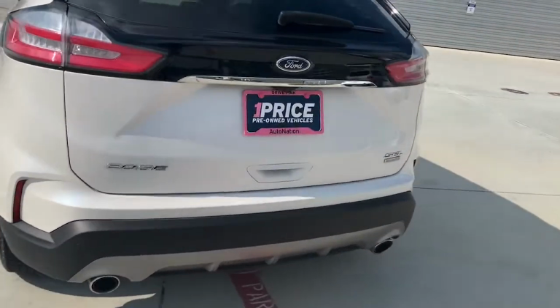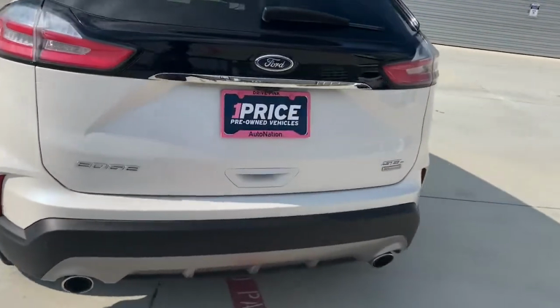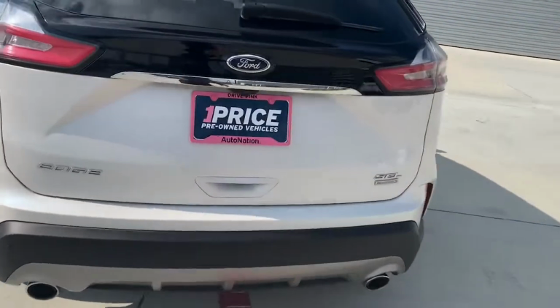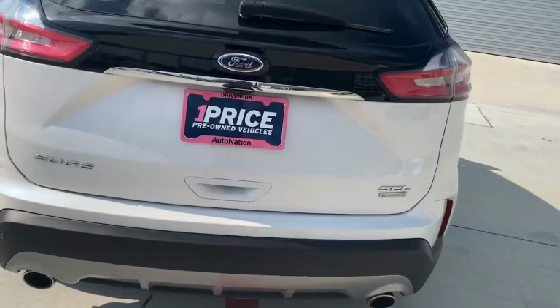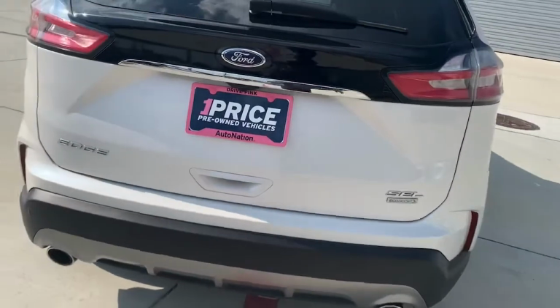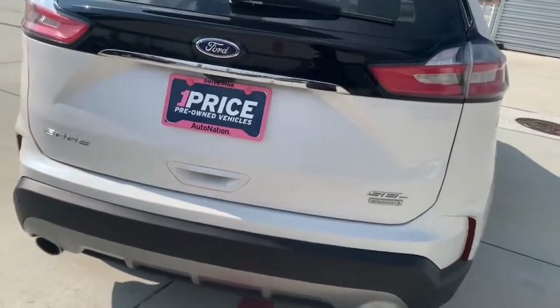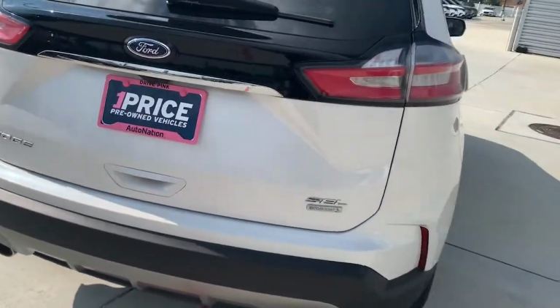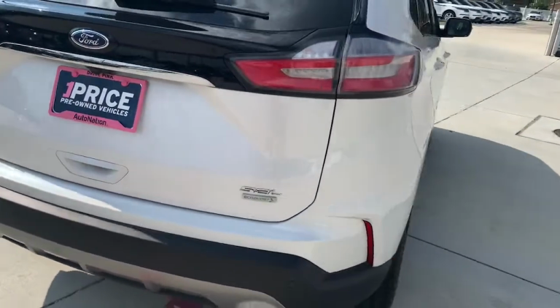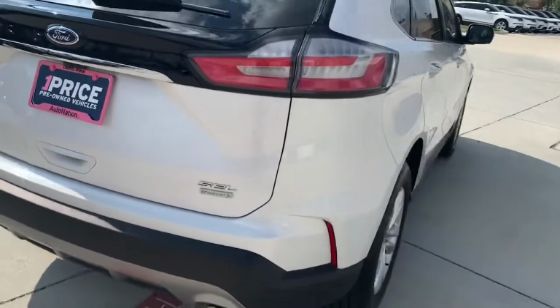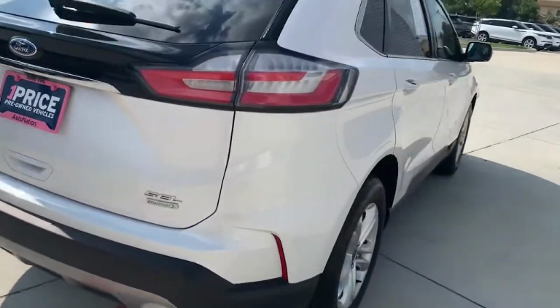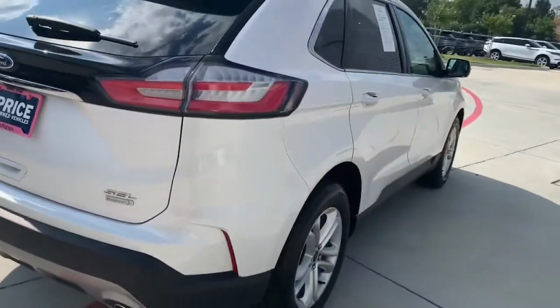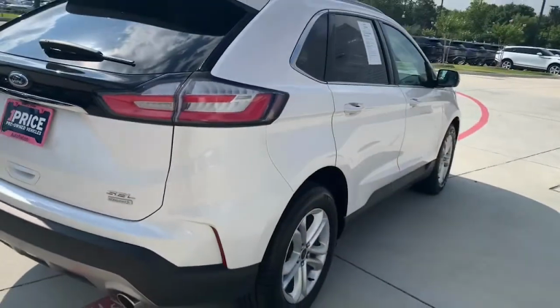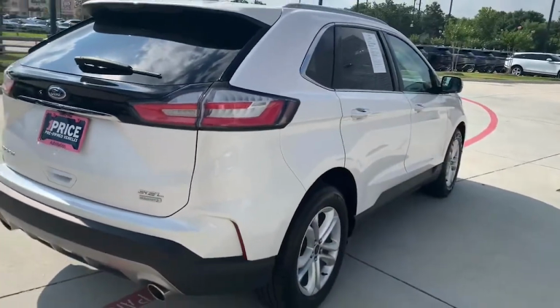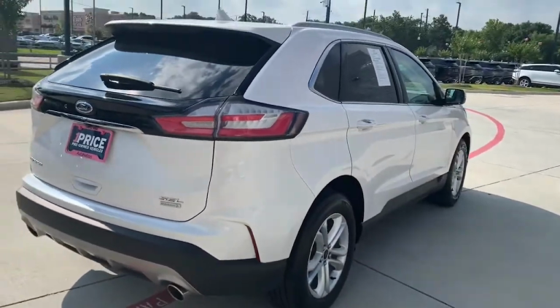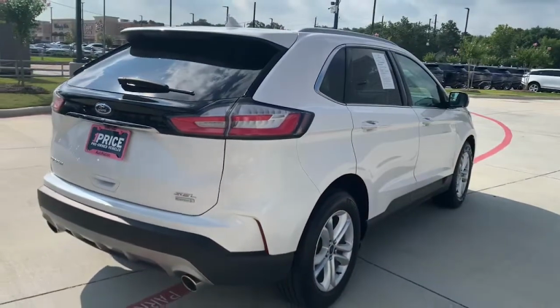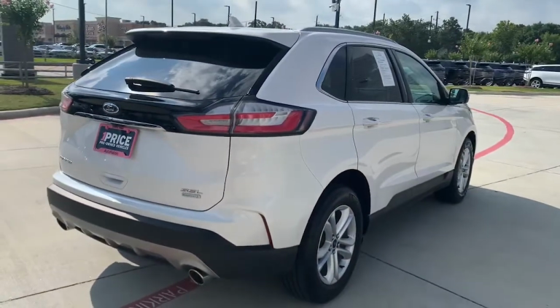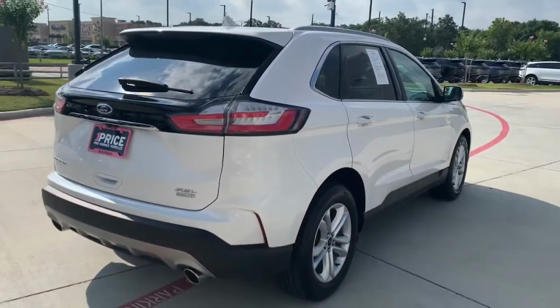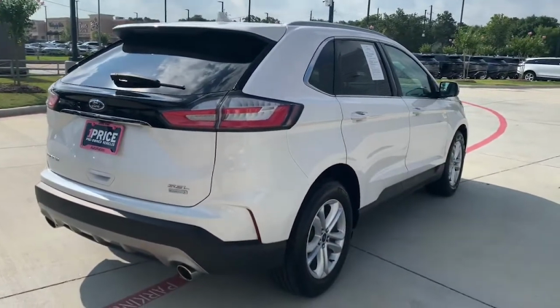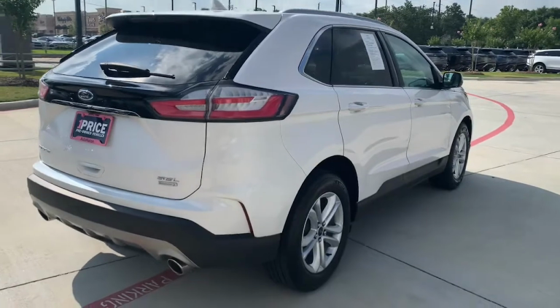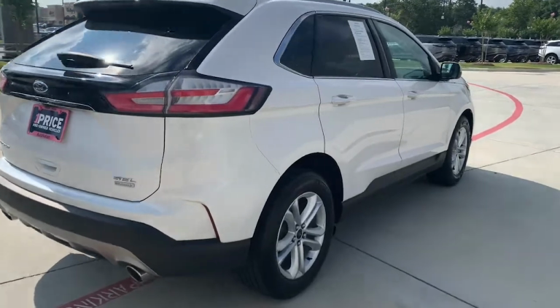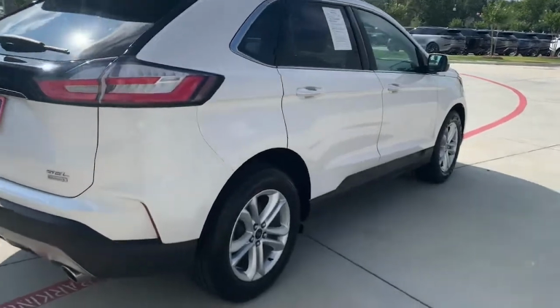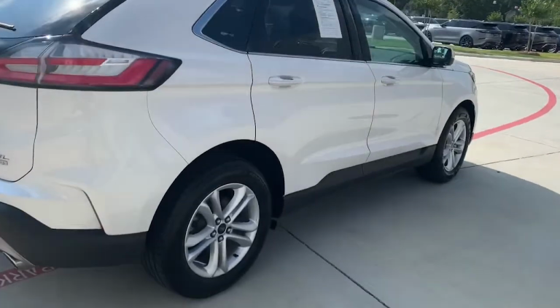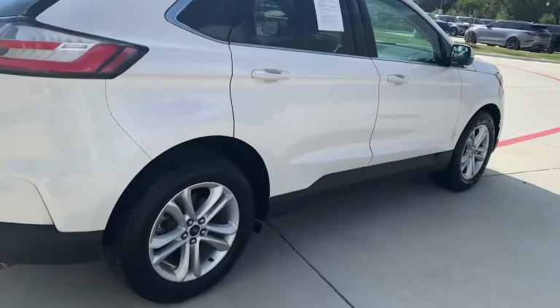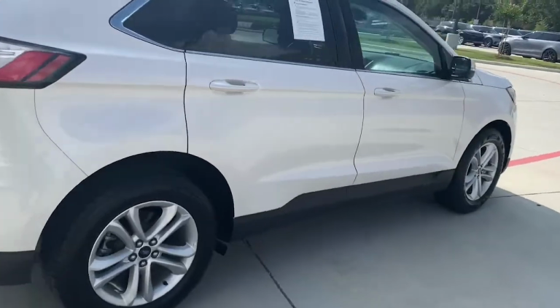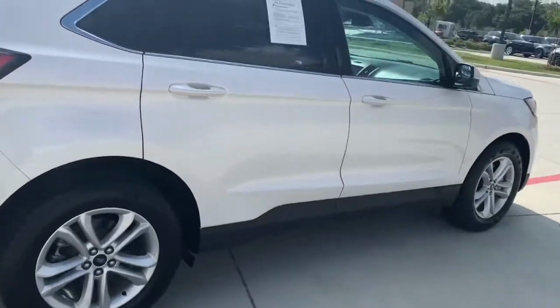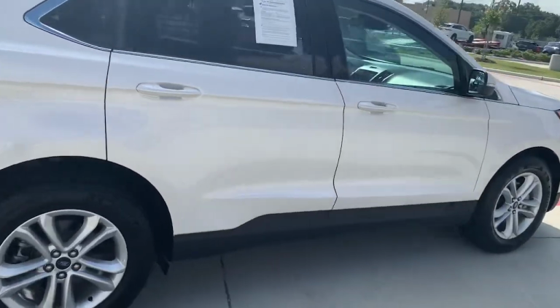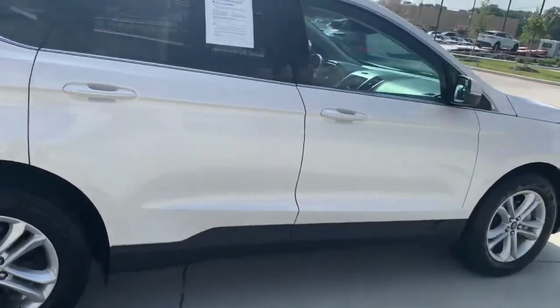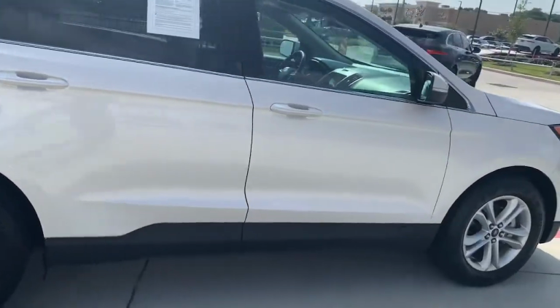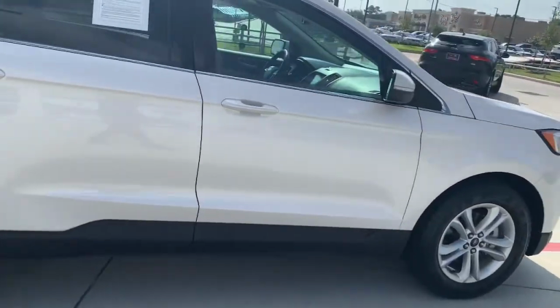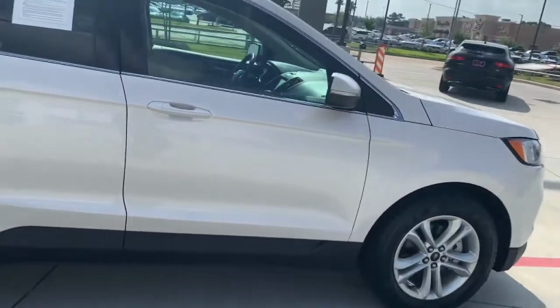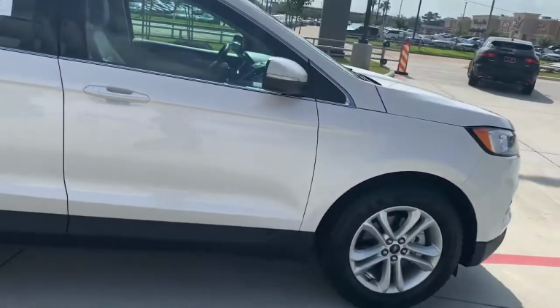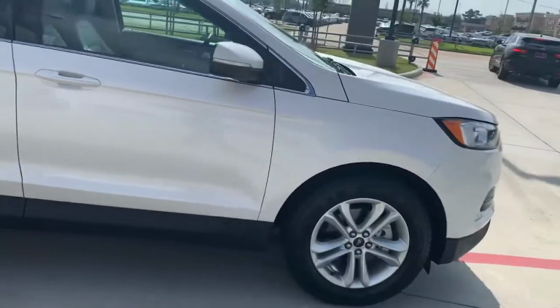SEL. It's got the backup camera, power tailgate. It's got the Ford Sync on the inside, which is pretty cool, and it also has the Apple CarPlay — I'll show you that in a second.